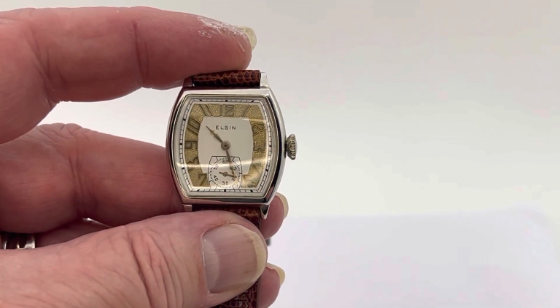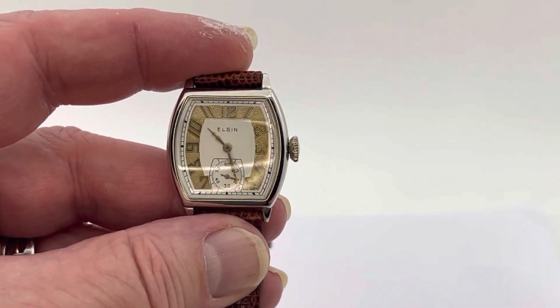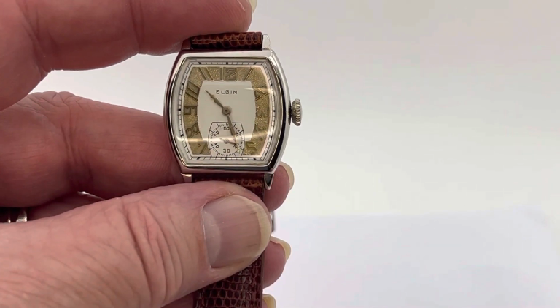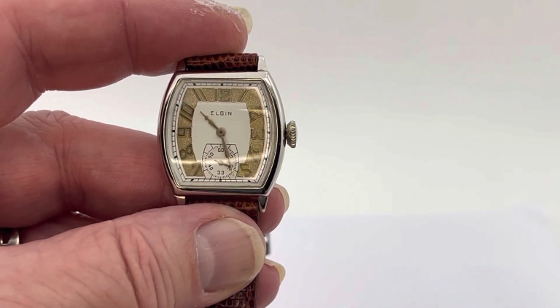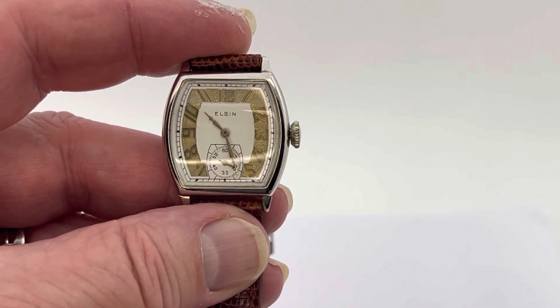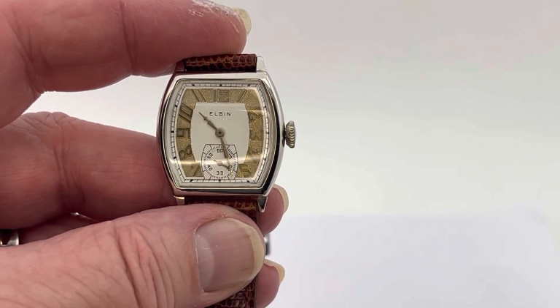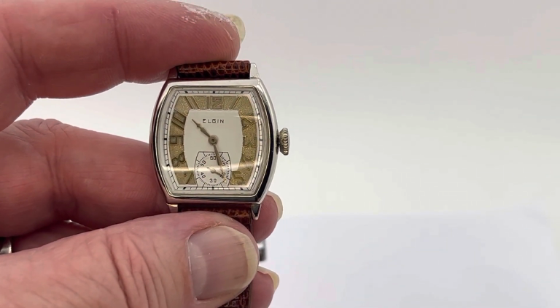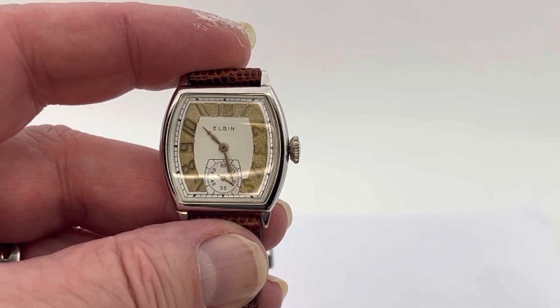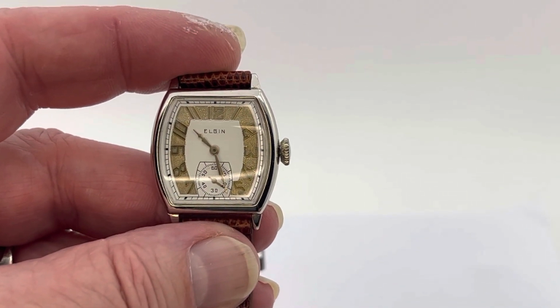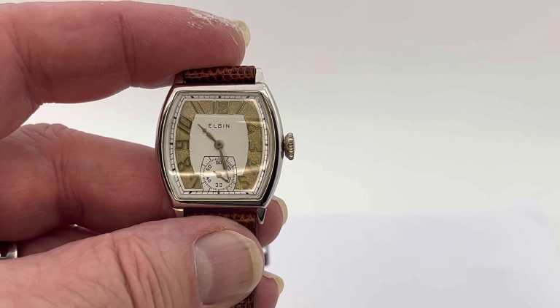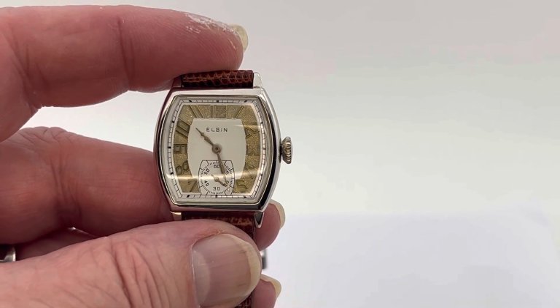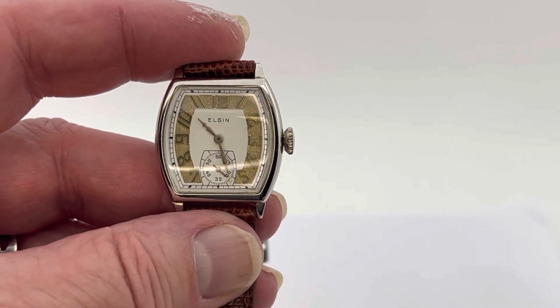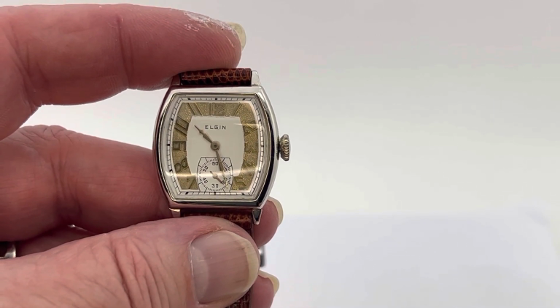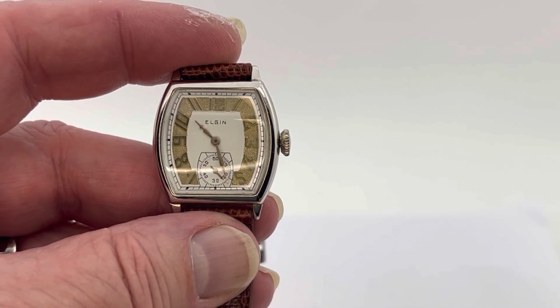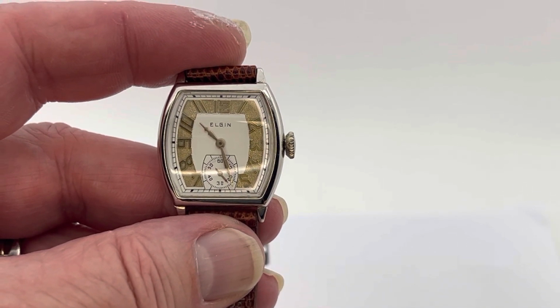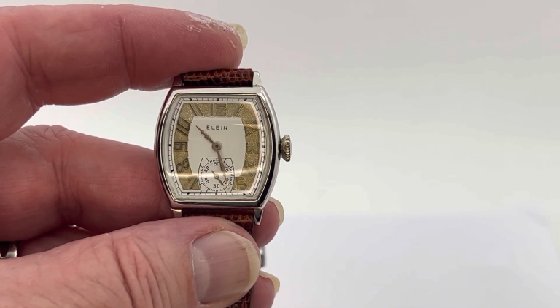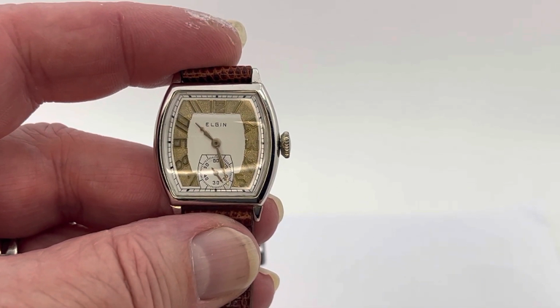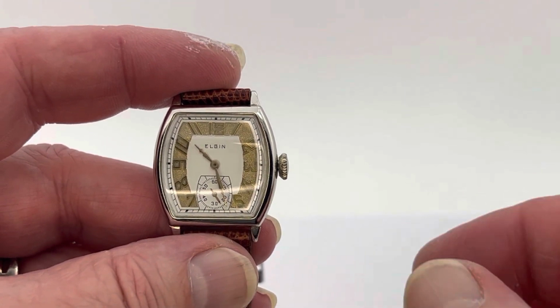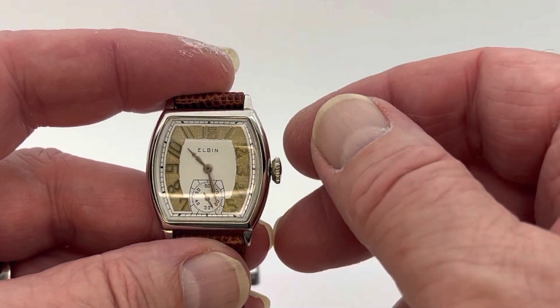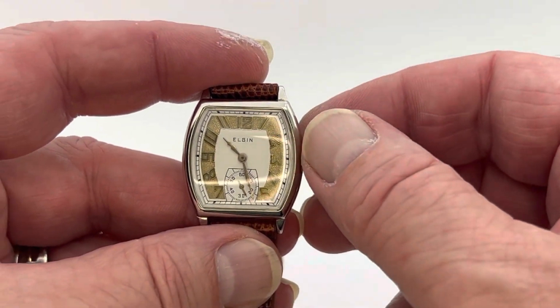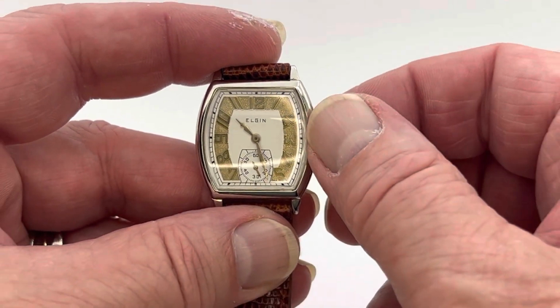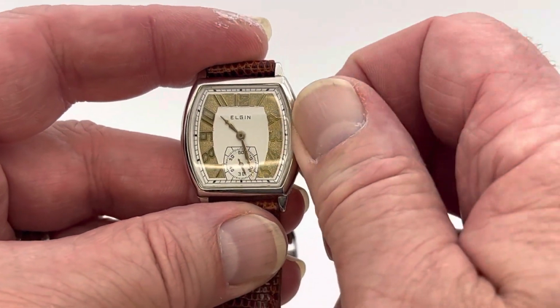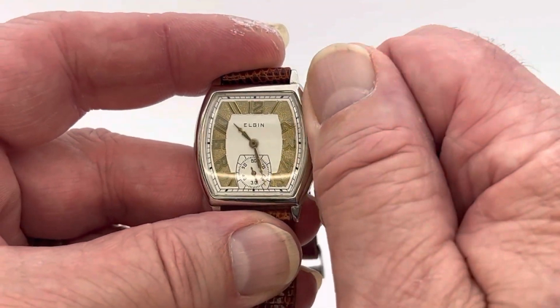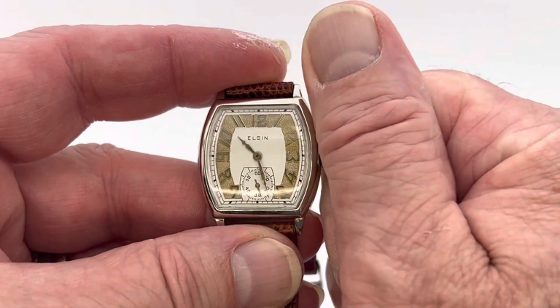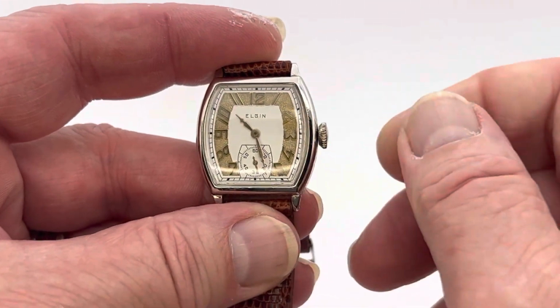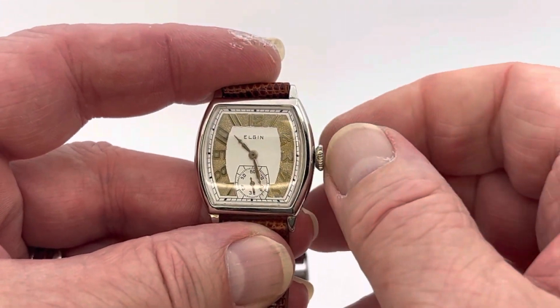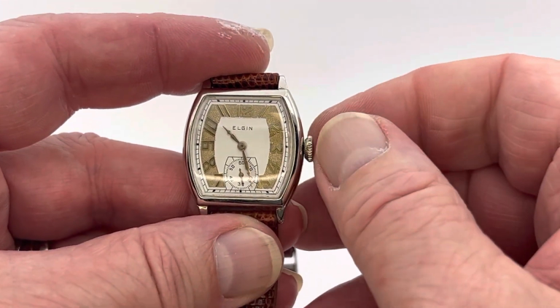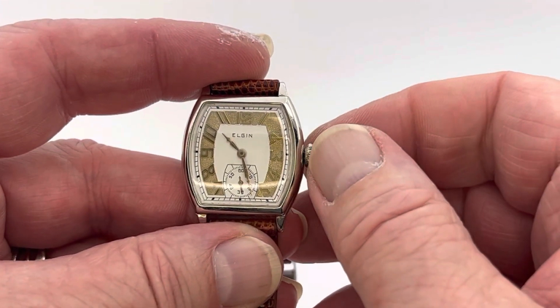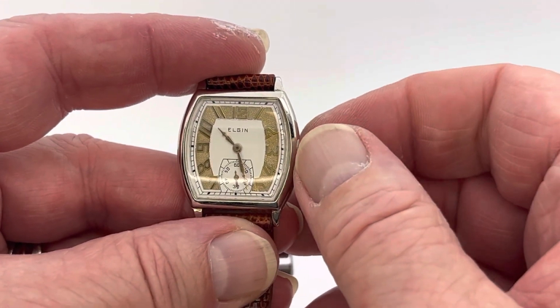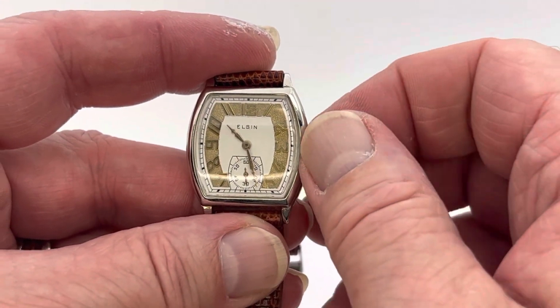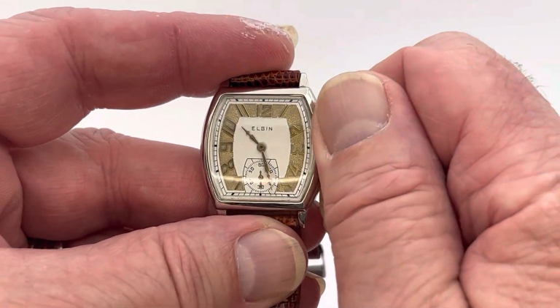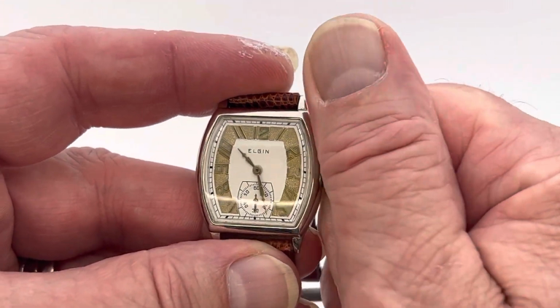Hi Maureen. I made a little video to help us understand how a vintage watch sets and winds. So go ahead and wind it like we normally do. Don't wind backwards — go ahead and wind forwards.